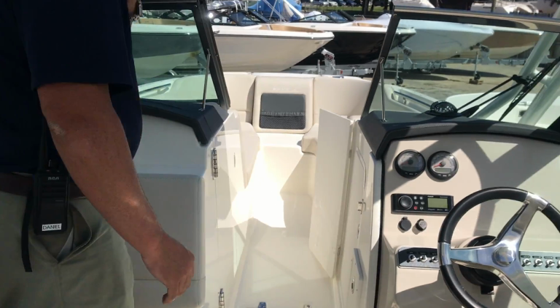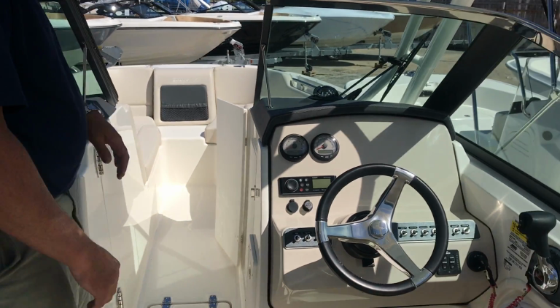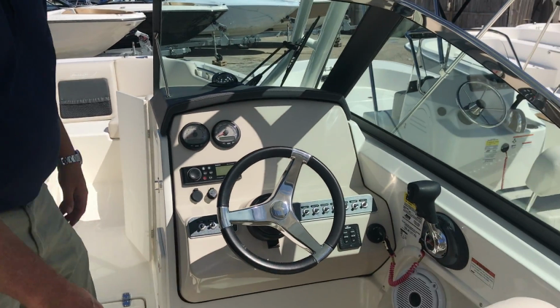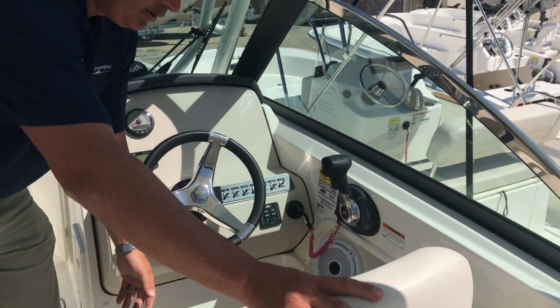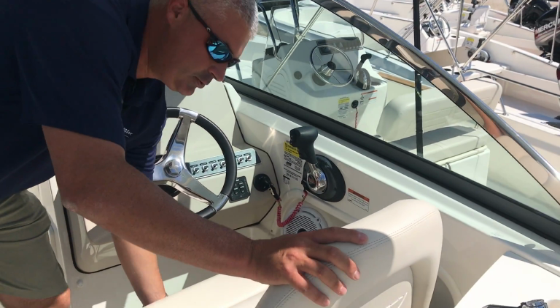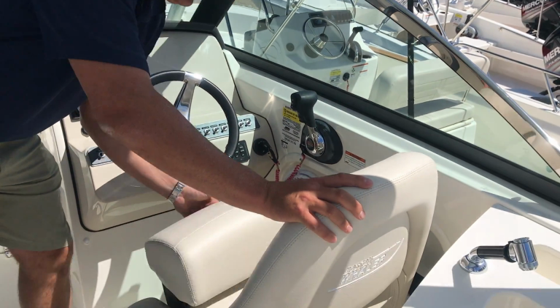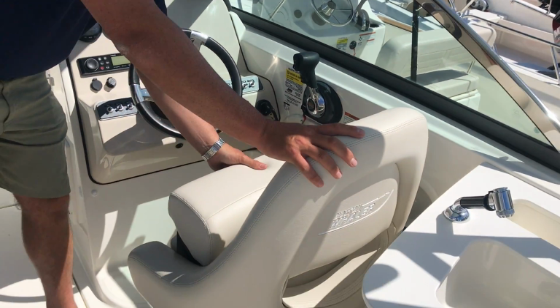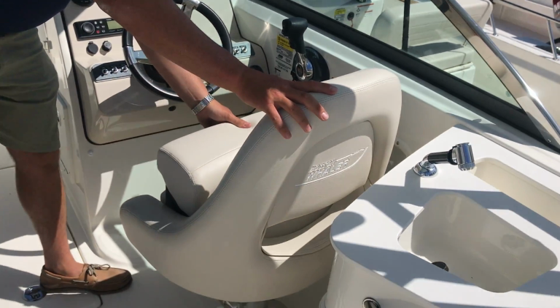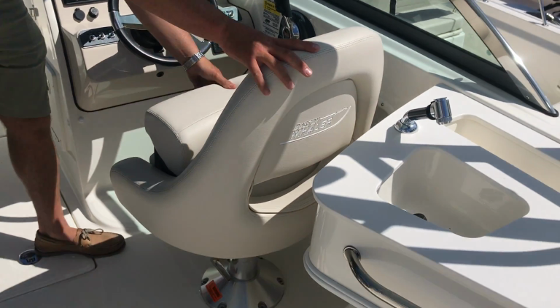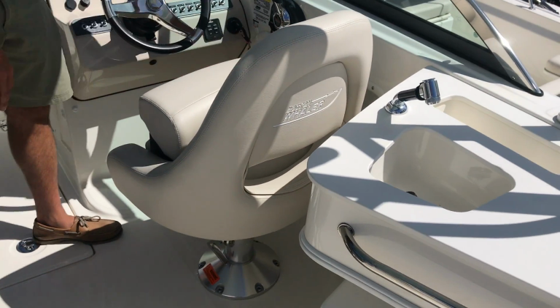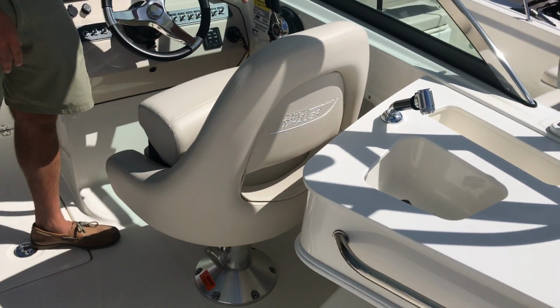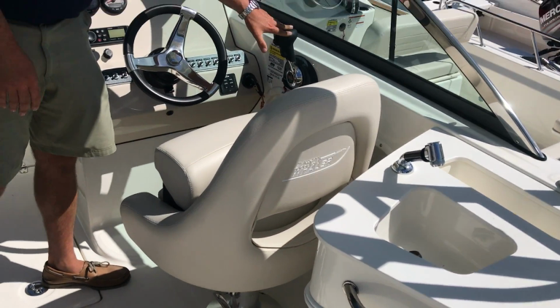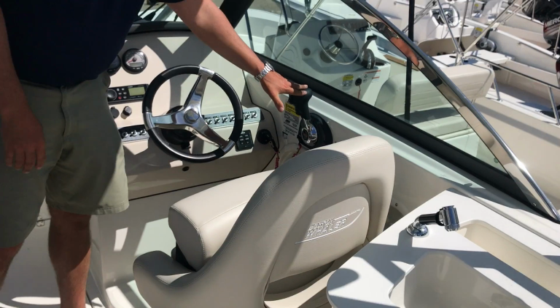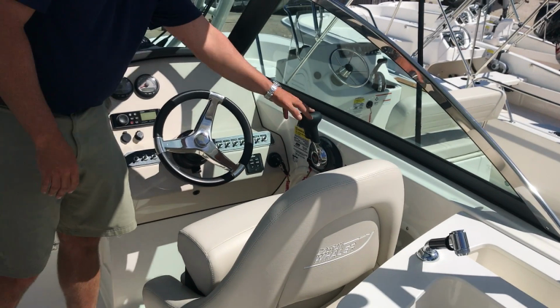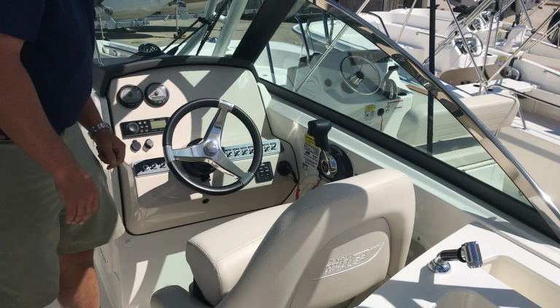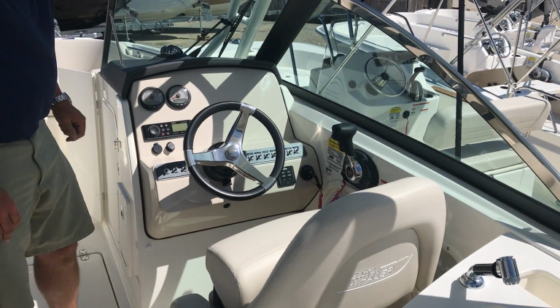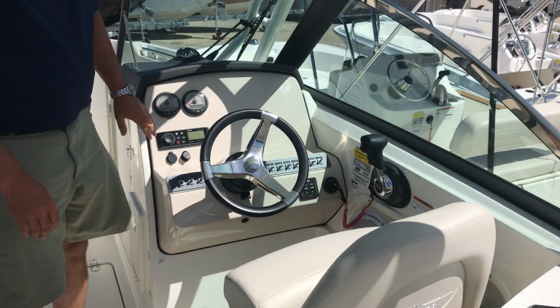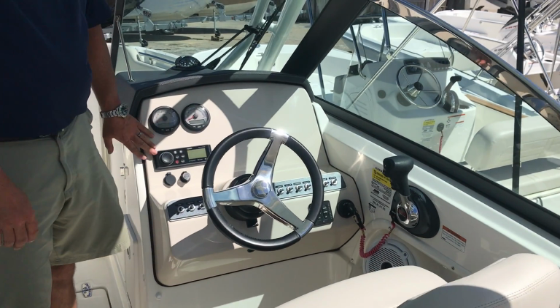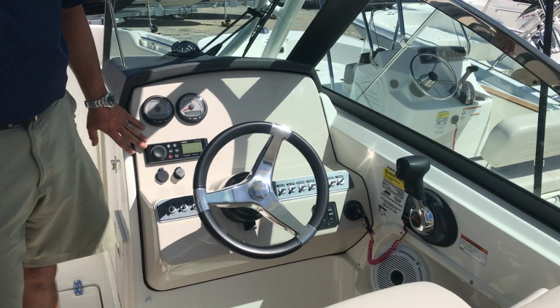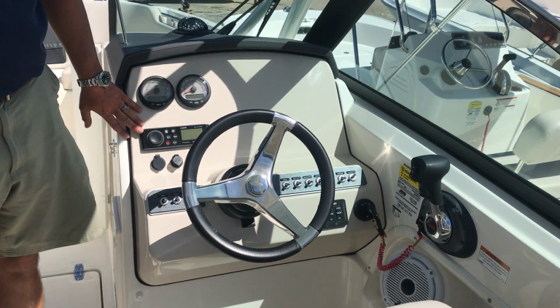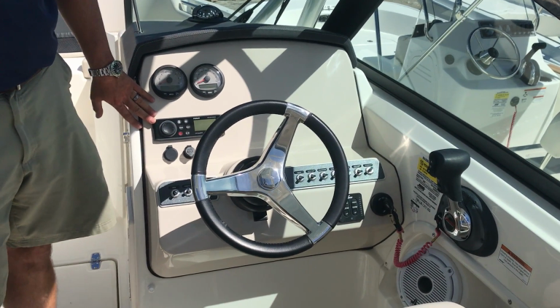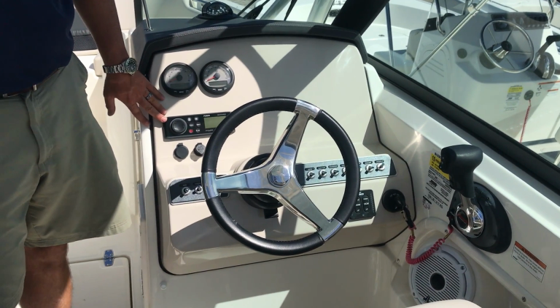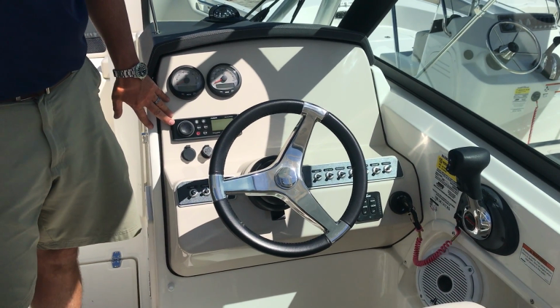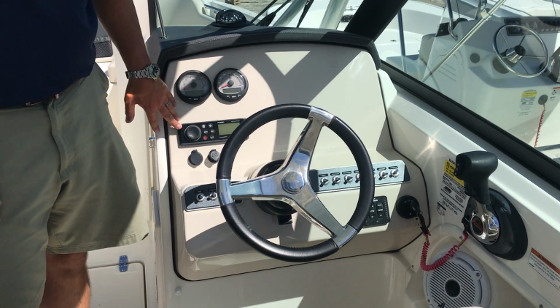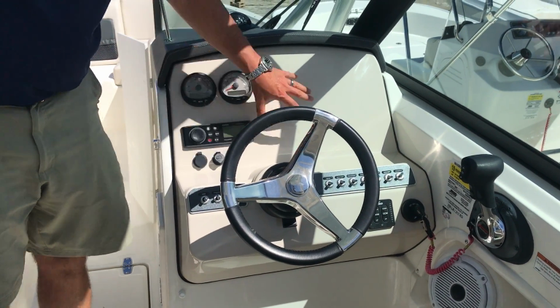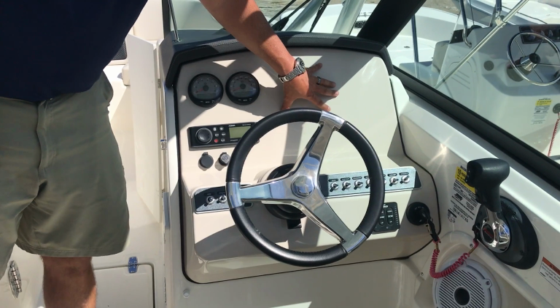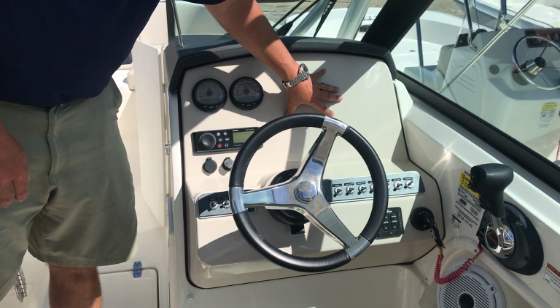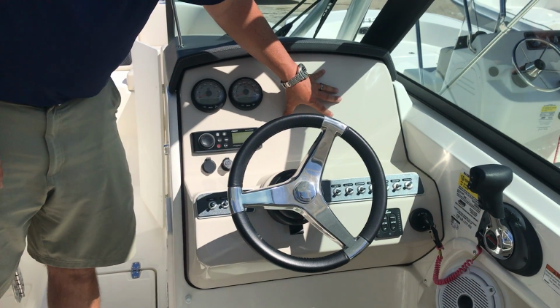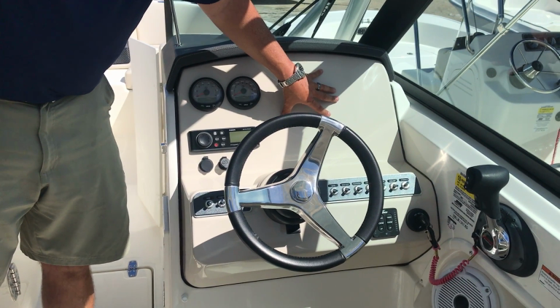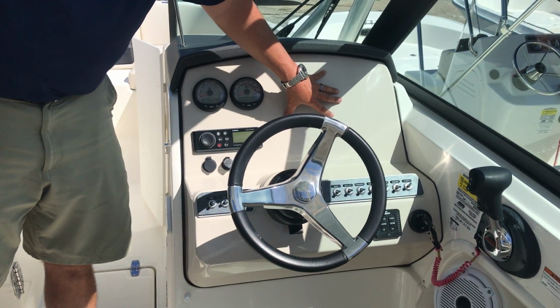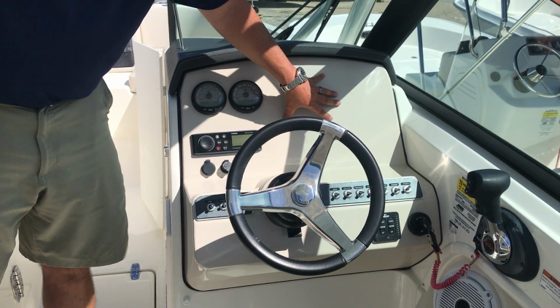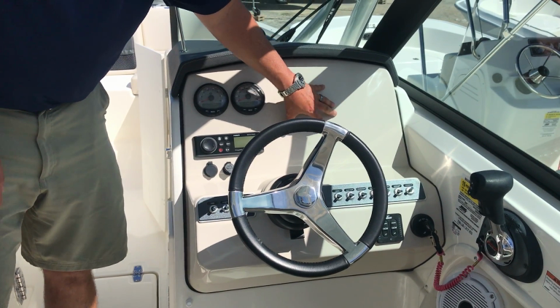At the helm, you have a helm chair with a flip-up bolster and digital throttle and shift. It has a Fusion stereo system with Bluetooth, and there's a big area where you can mount your electronics.